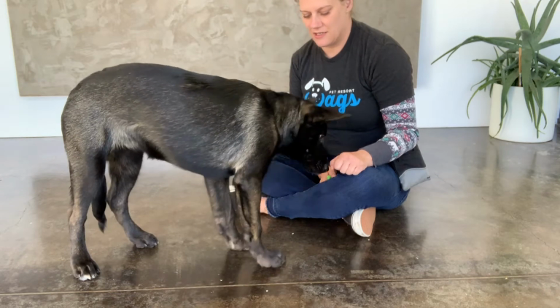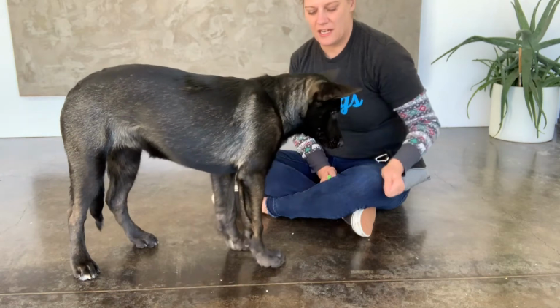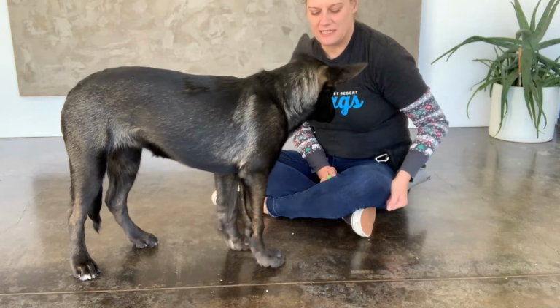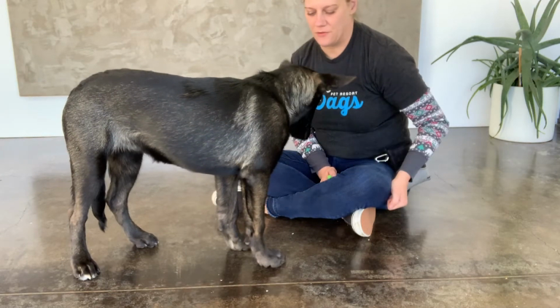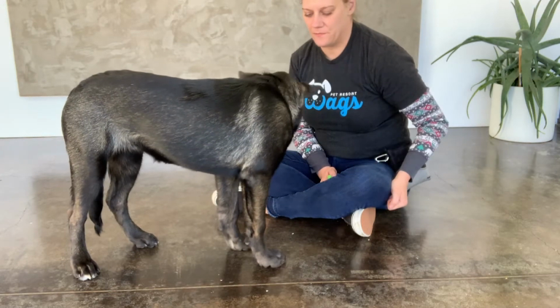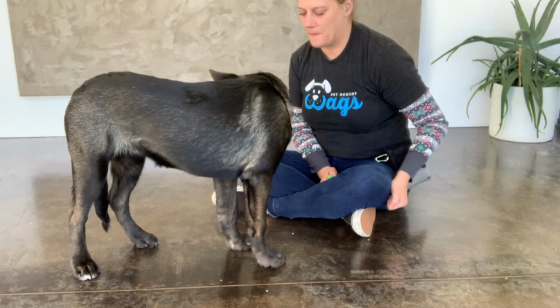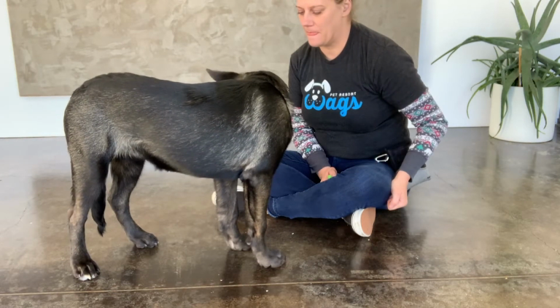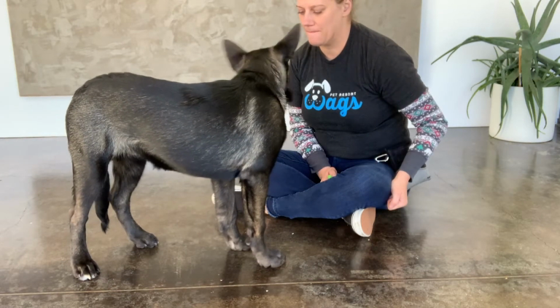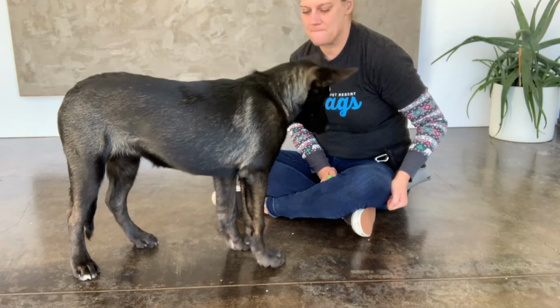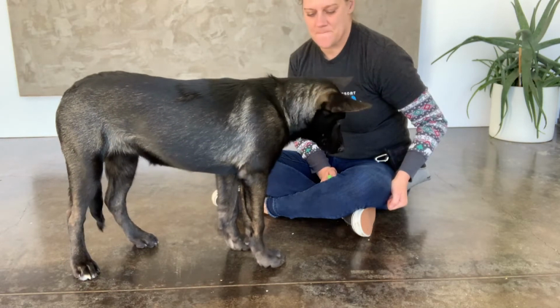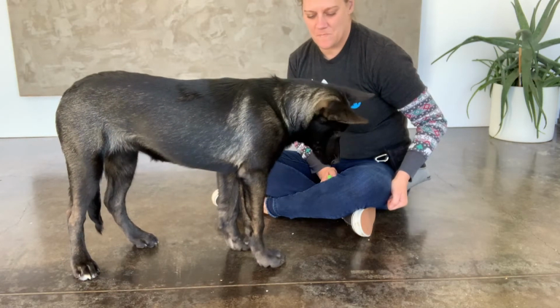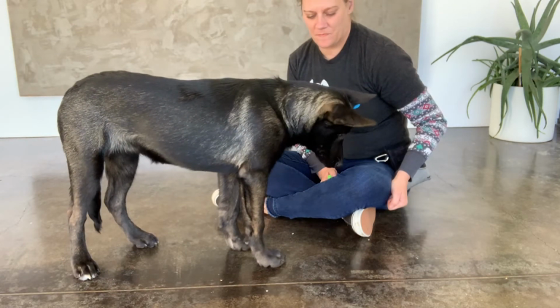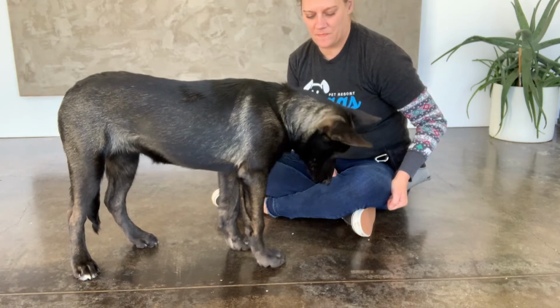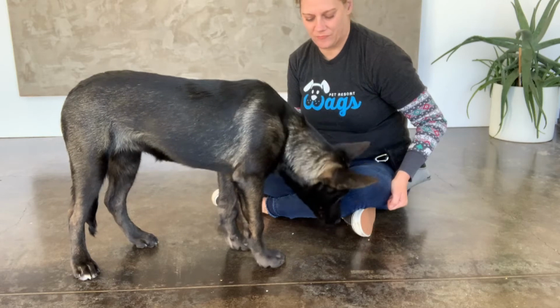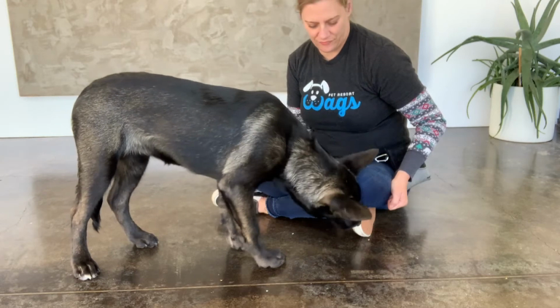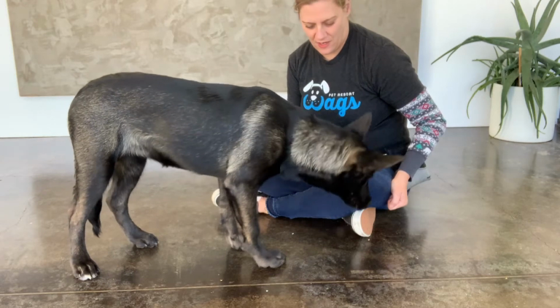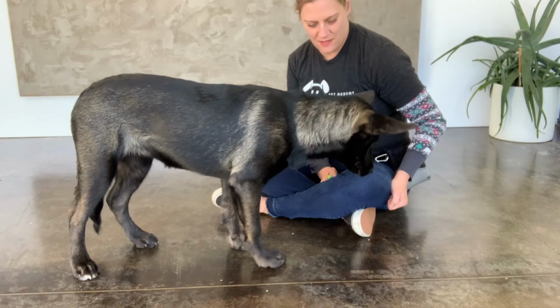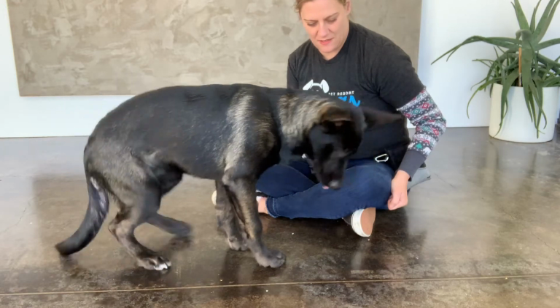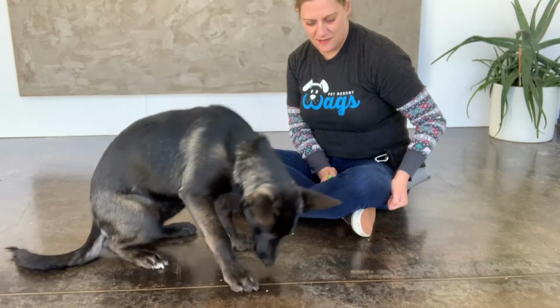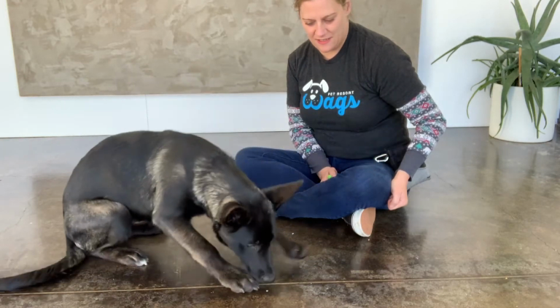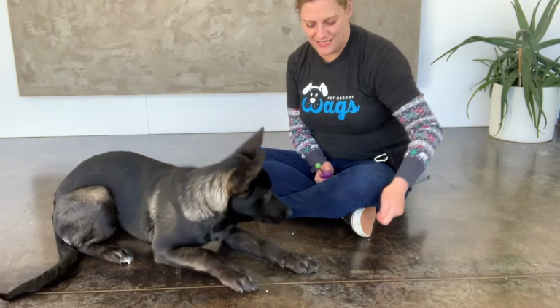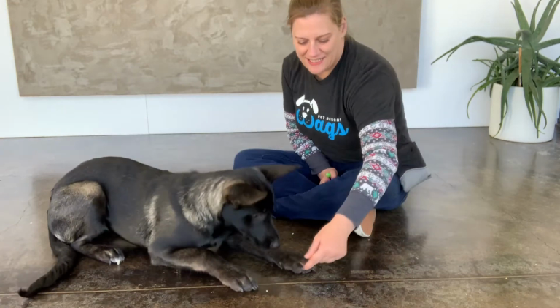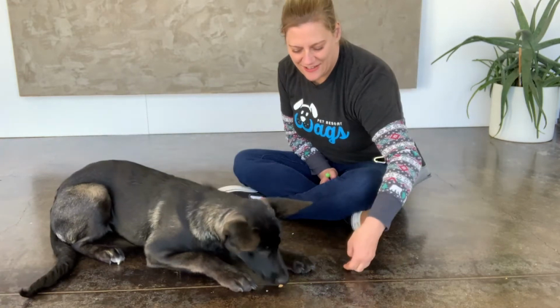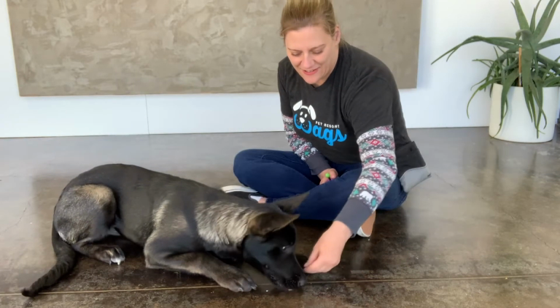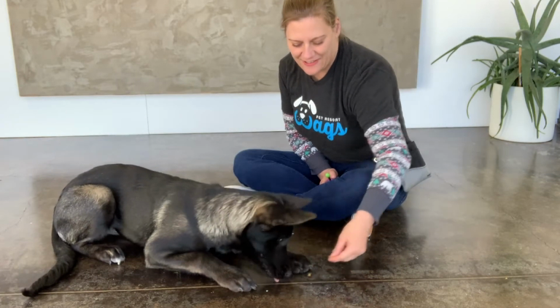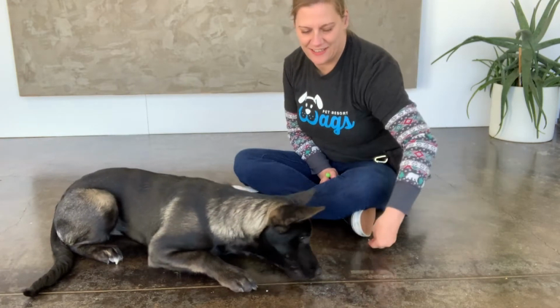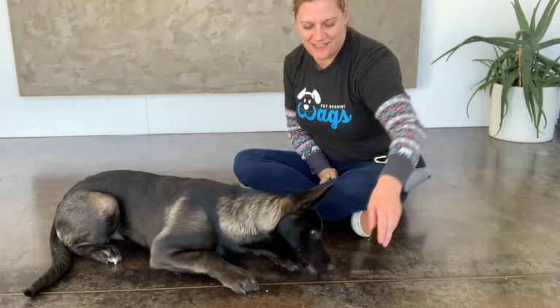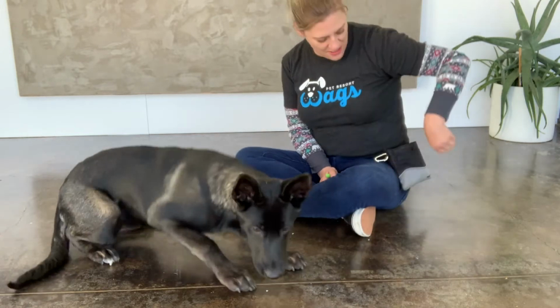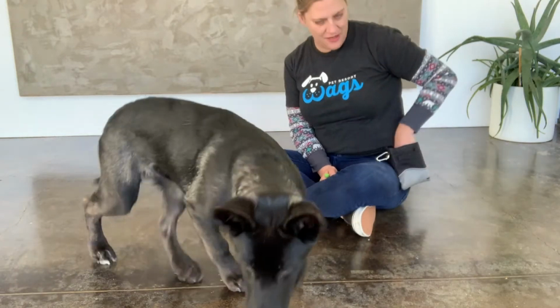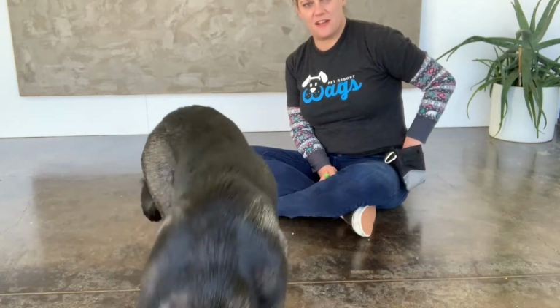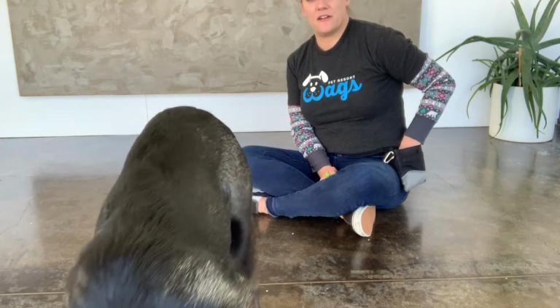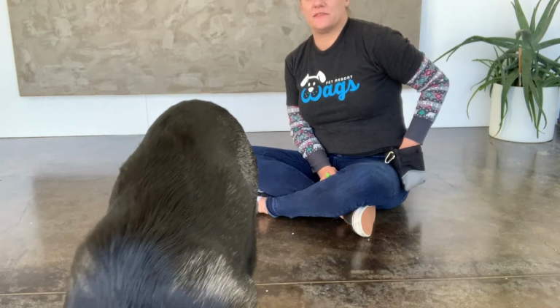Down. I ask for the behavior without any lure because I'm pretty sure she knows what I'm asking. You can see her brain working to figure out what she needs to do.